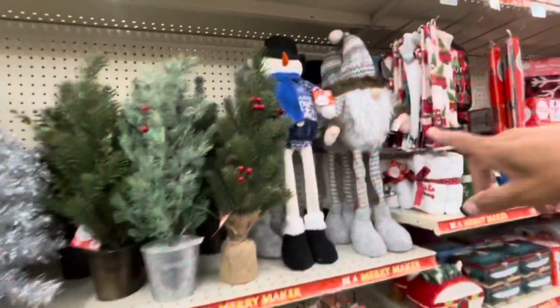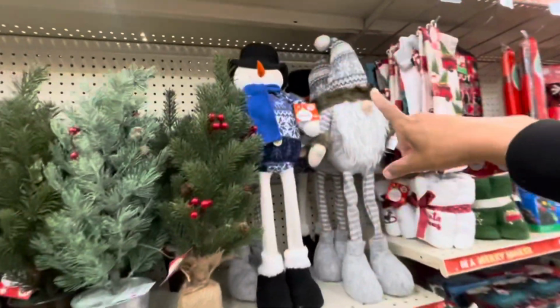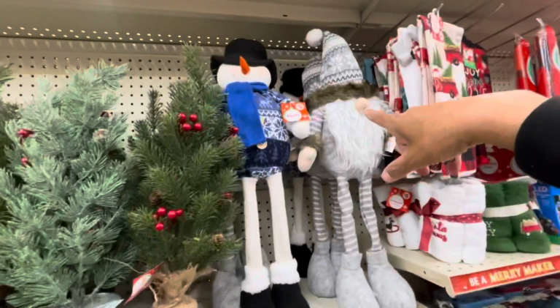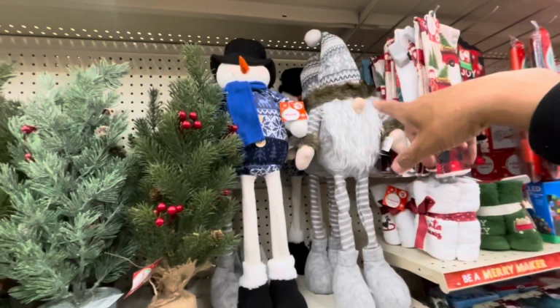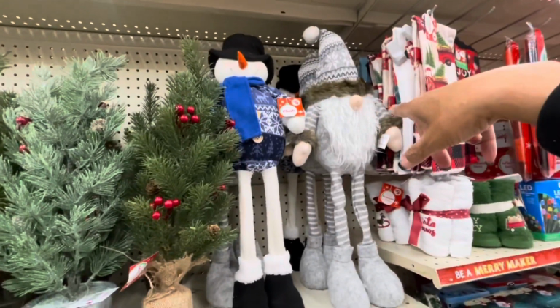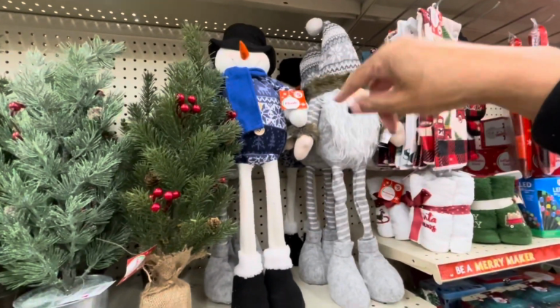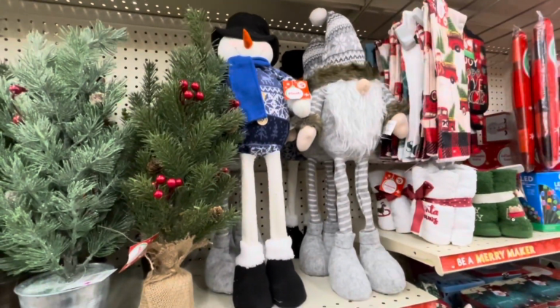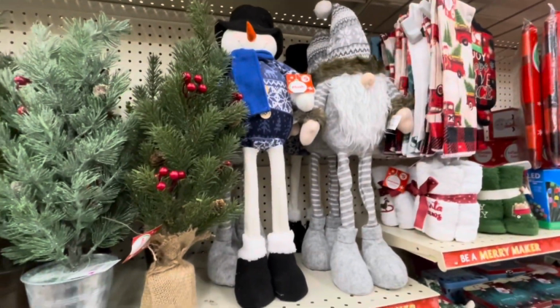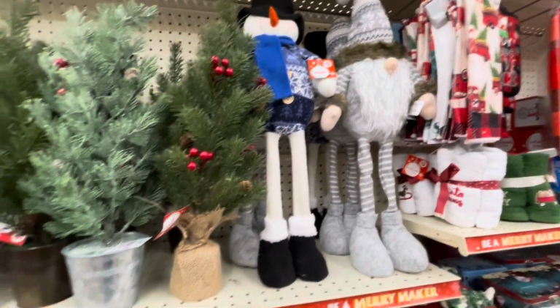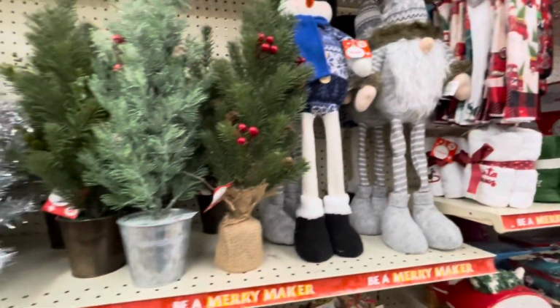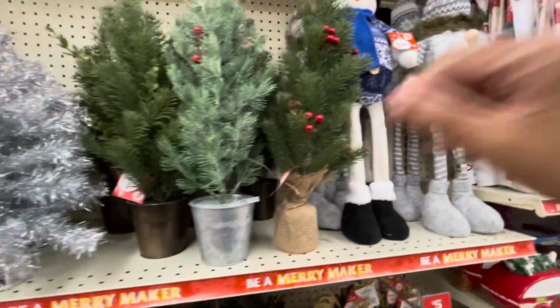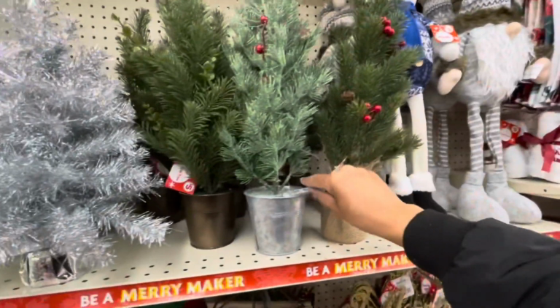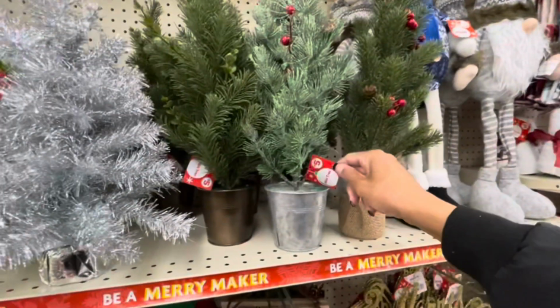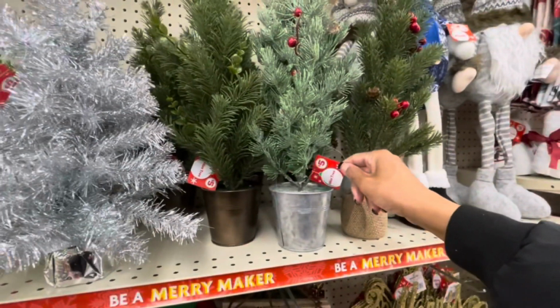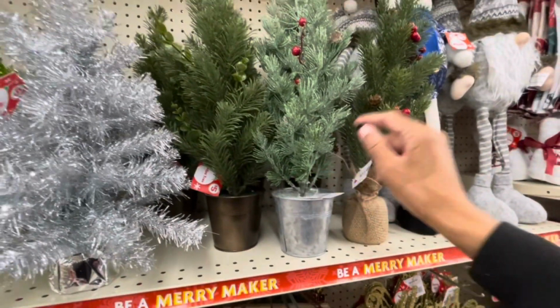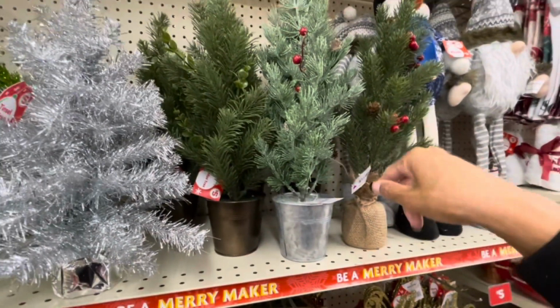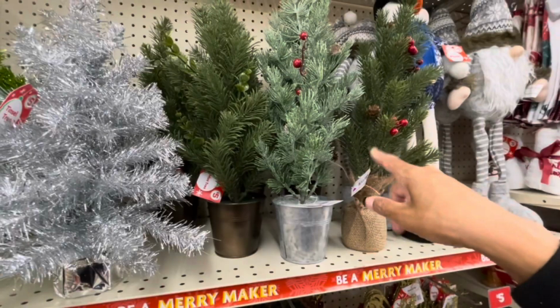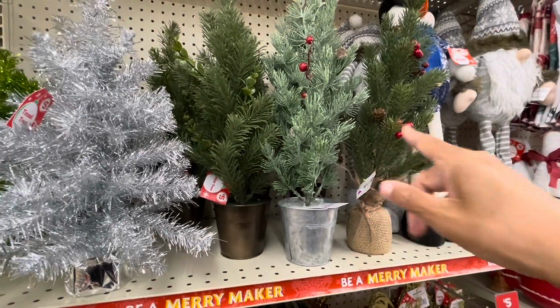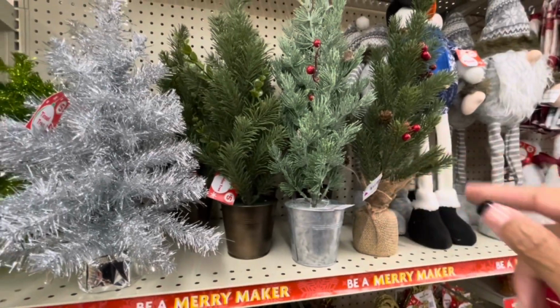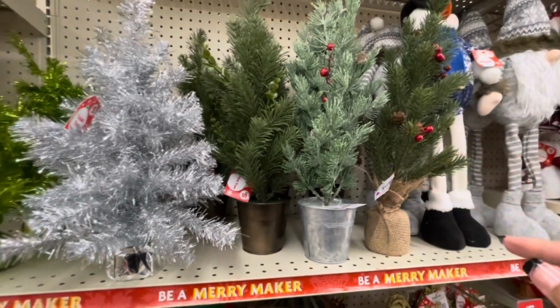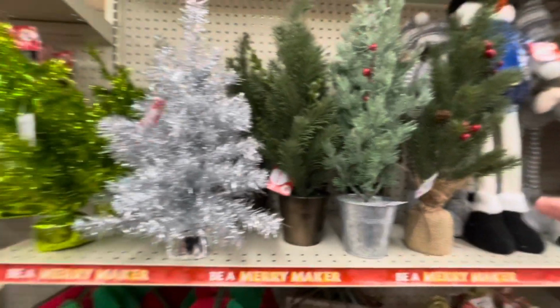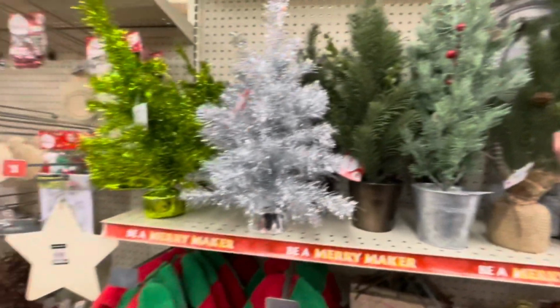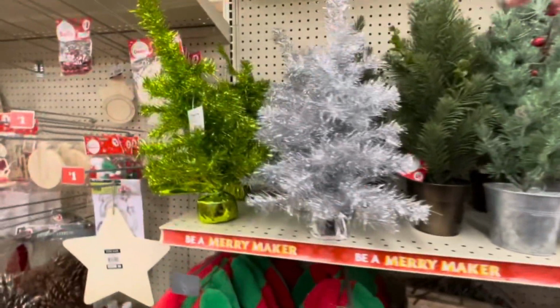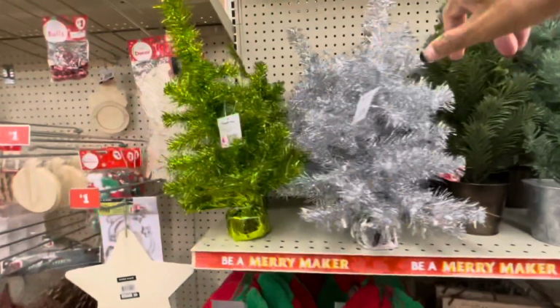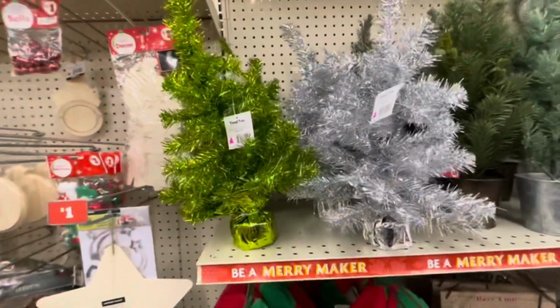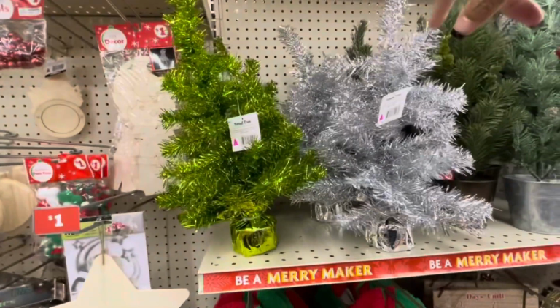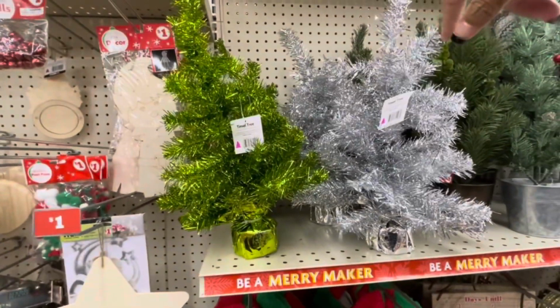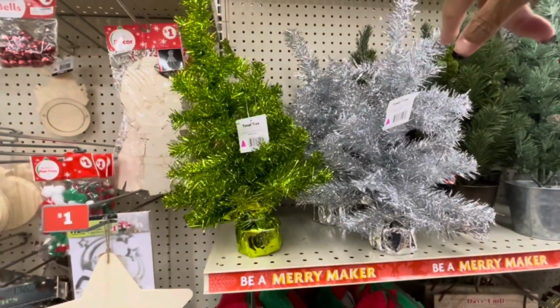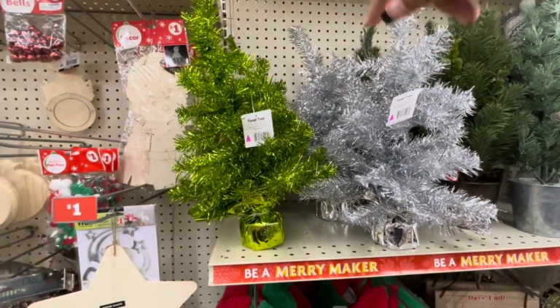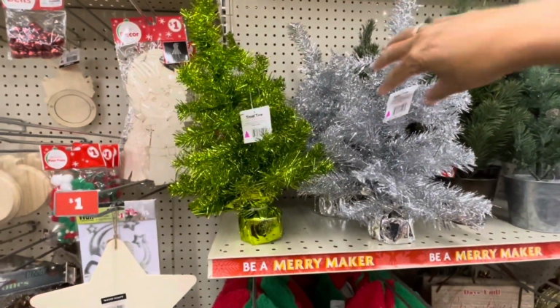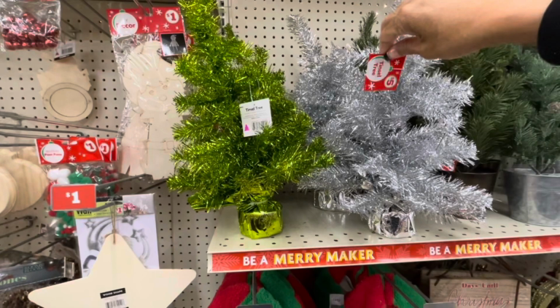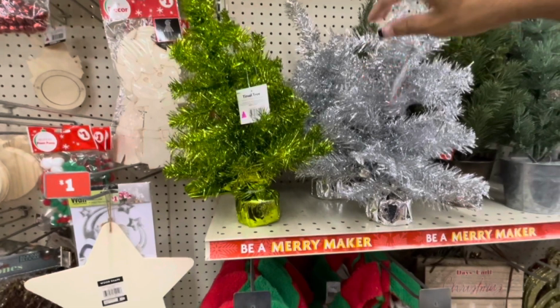They have the plush dolls right here — the gnome and the snowman — for $5. They have a lot of these mini trees right here for $5. They also have the tinsel trees in silver and green. These are $5.